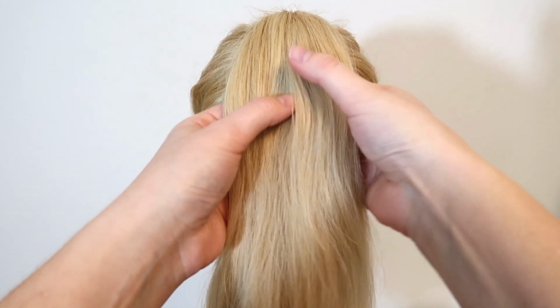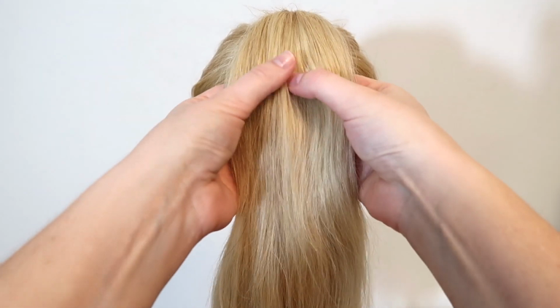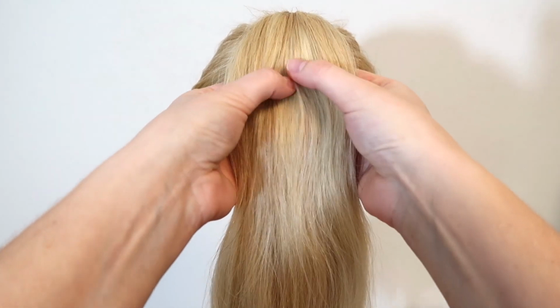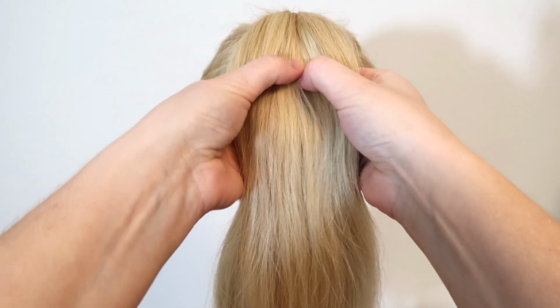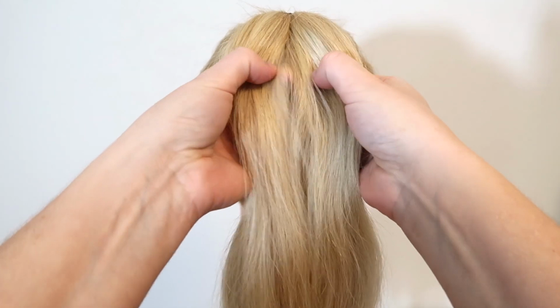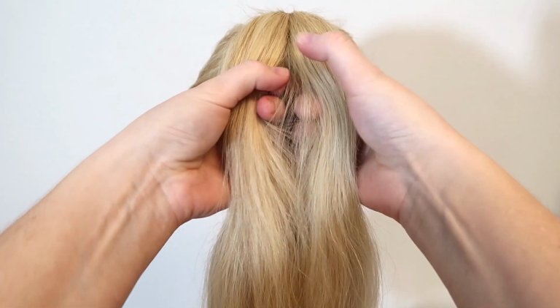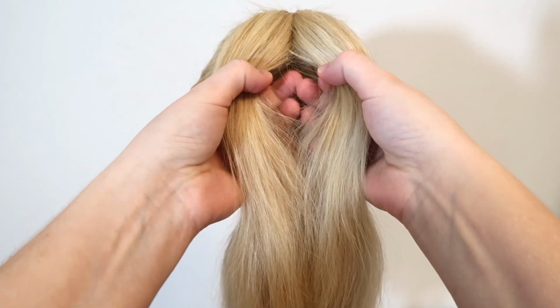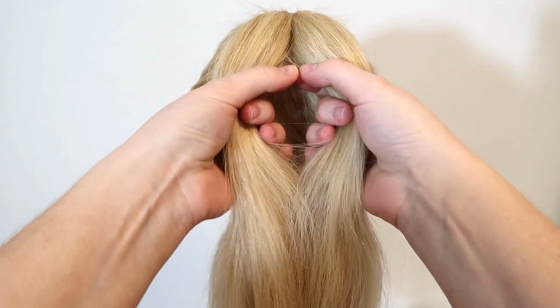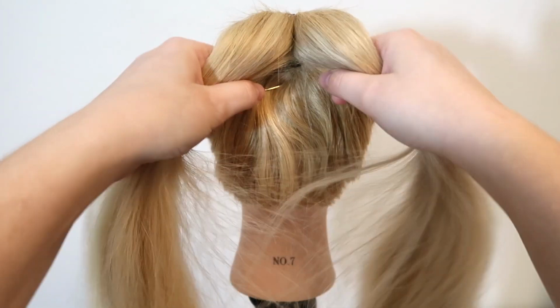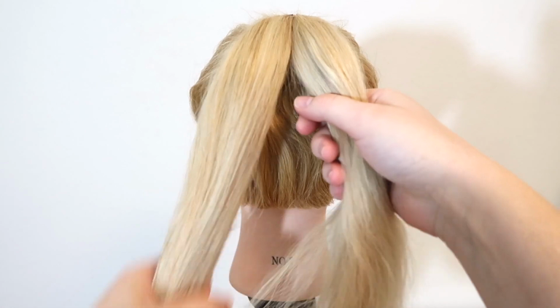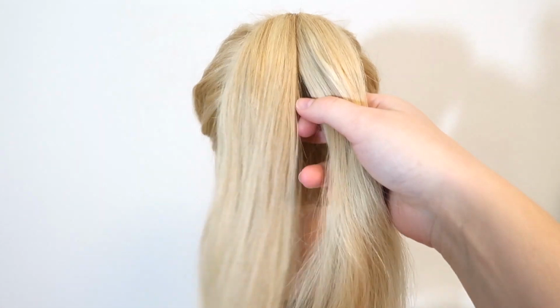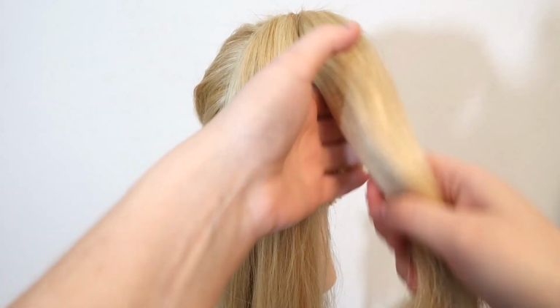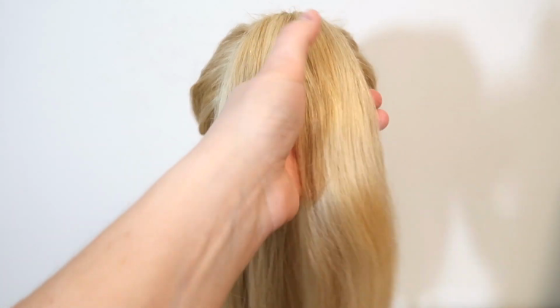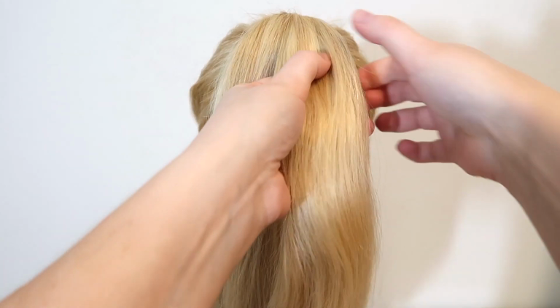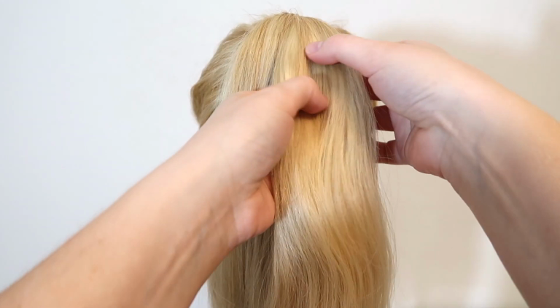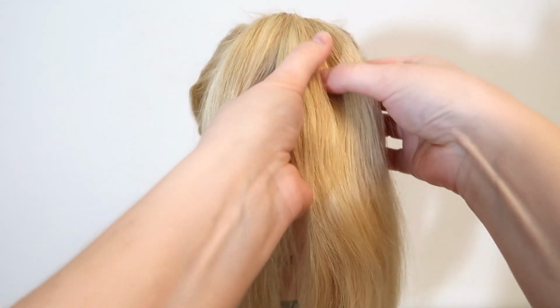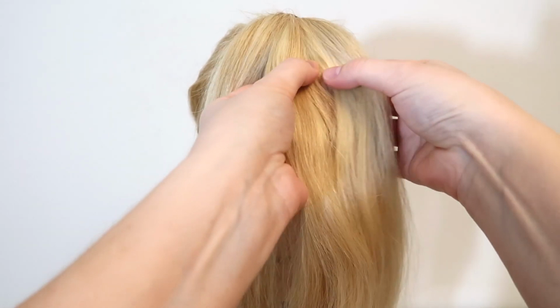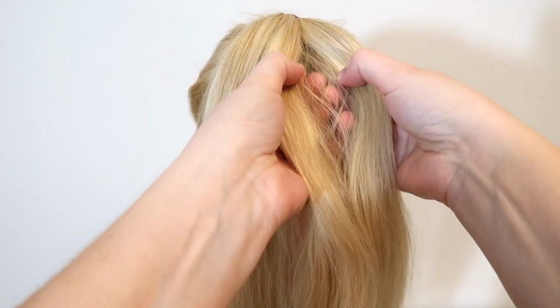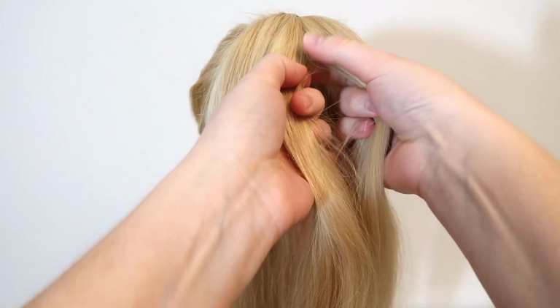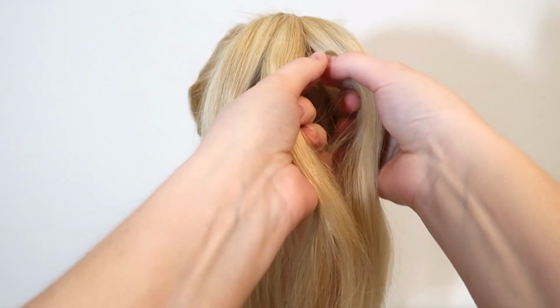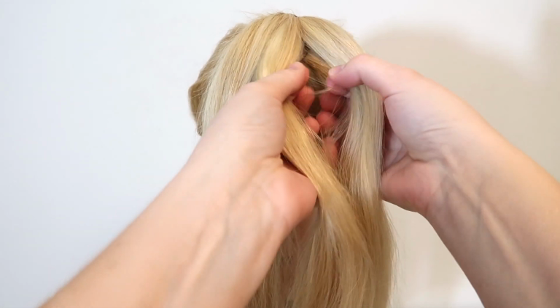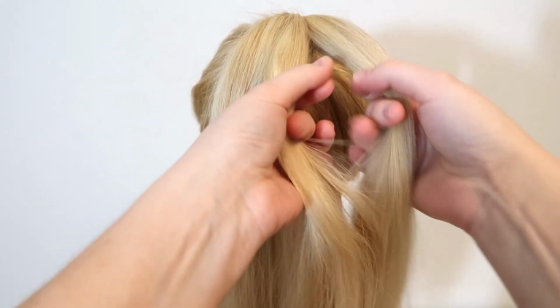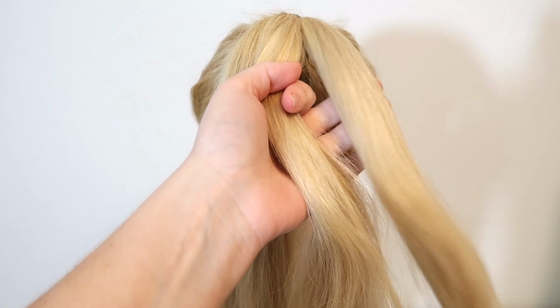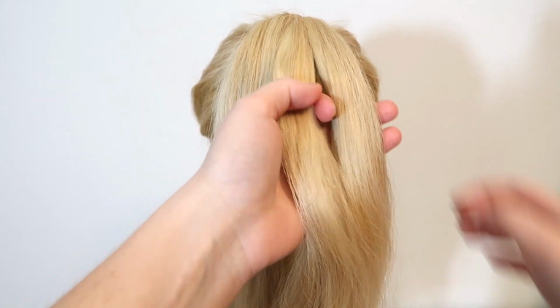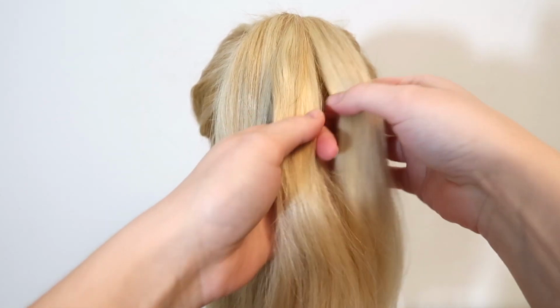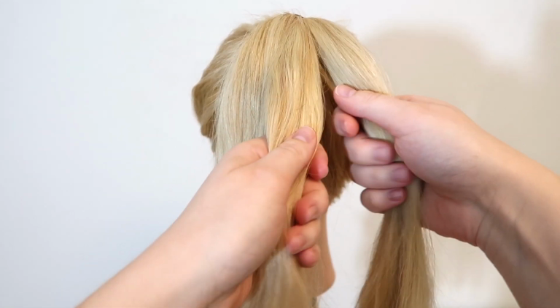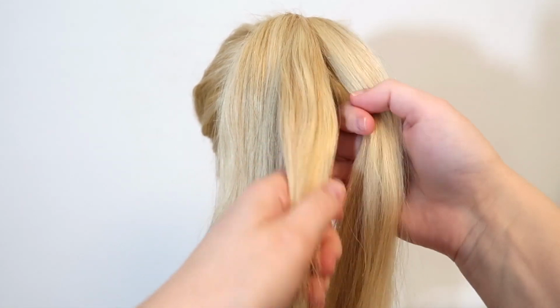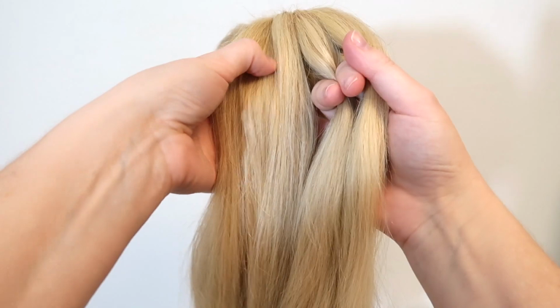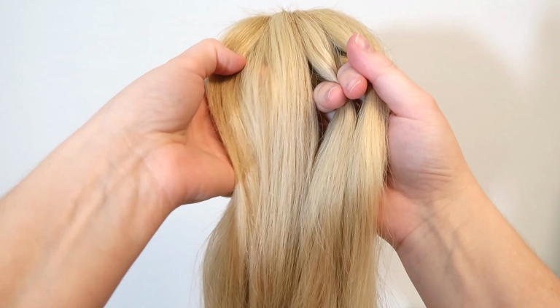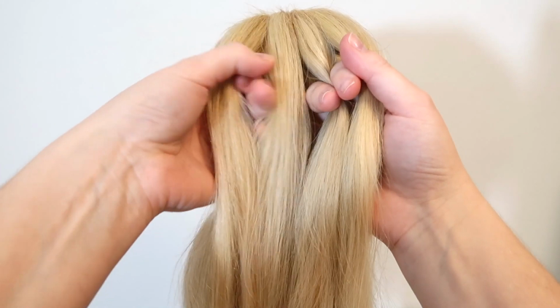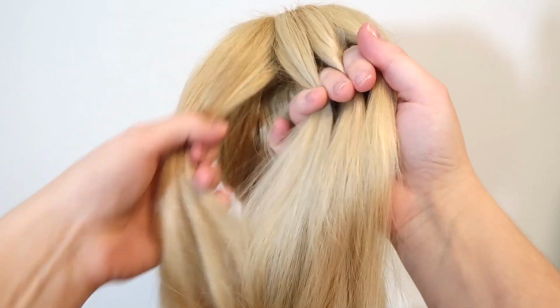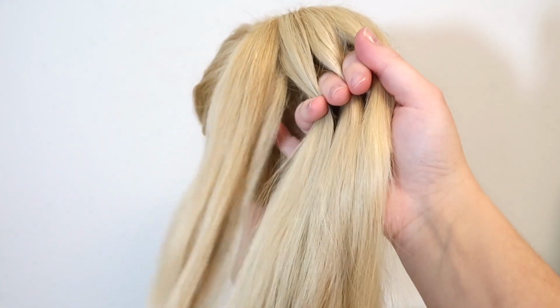For the second style, the first step is to split the hair into four equal sections. Split the hair in half and then split each half into two sections — that's the easiest way to get the sections the same size.